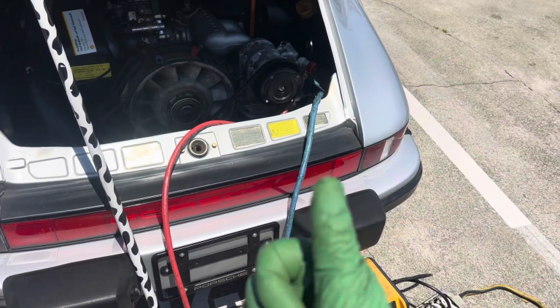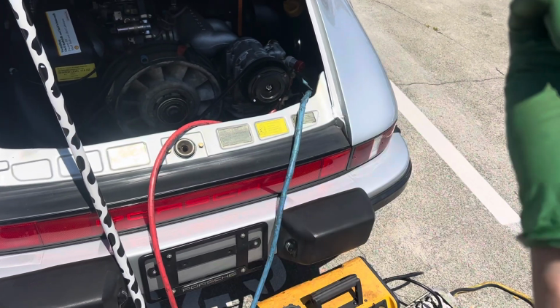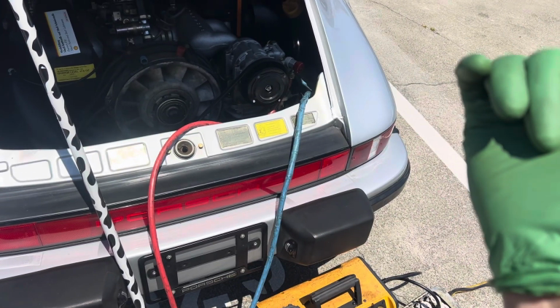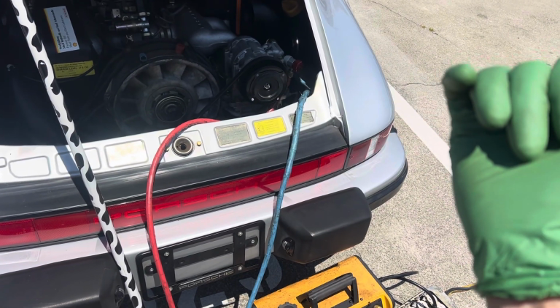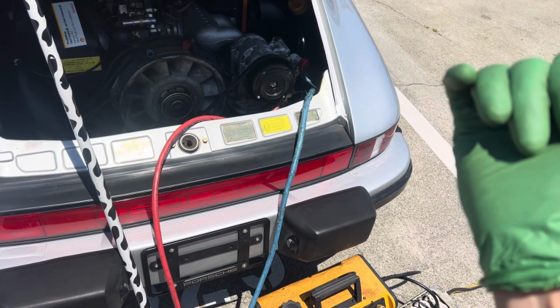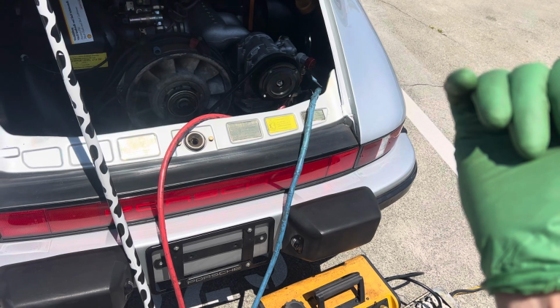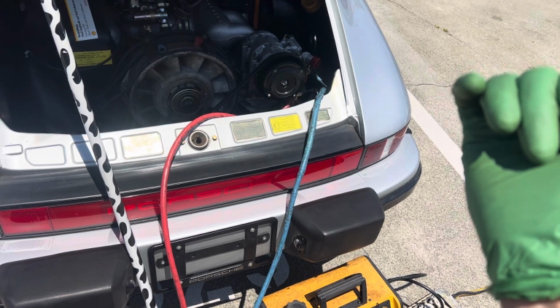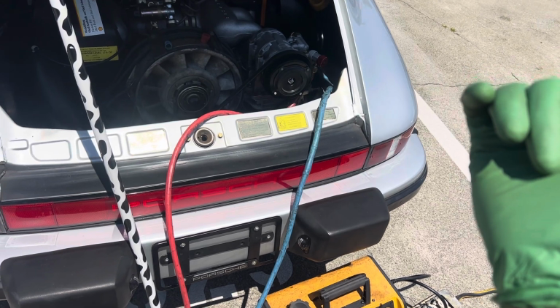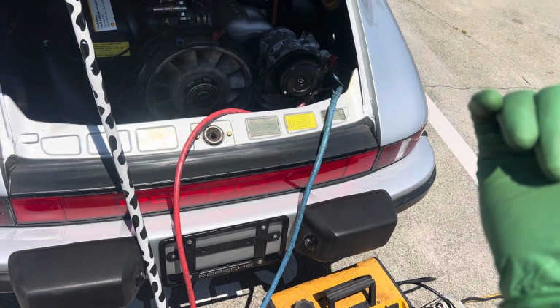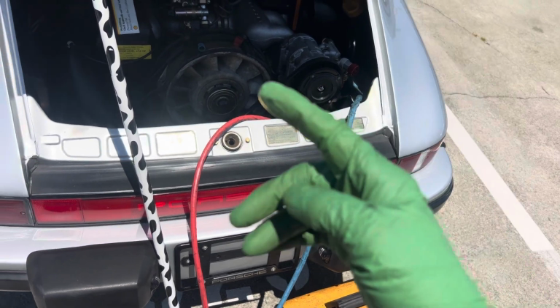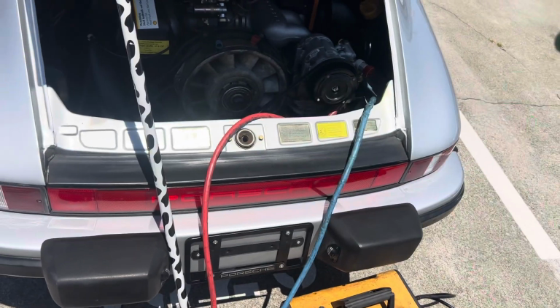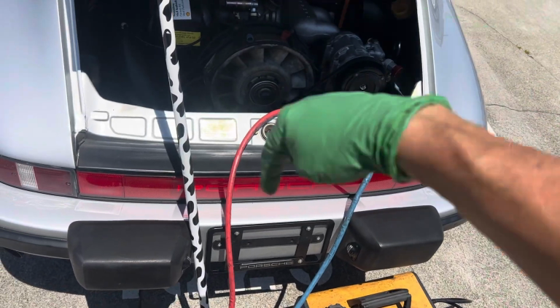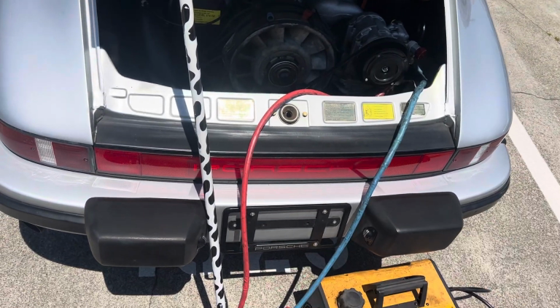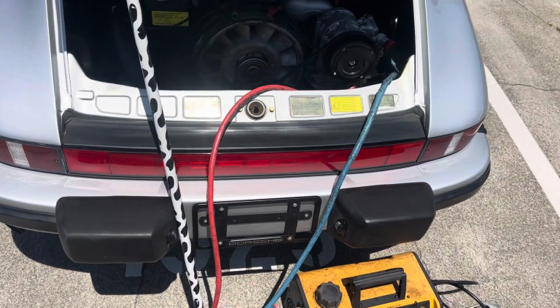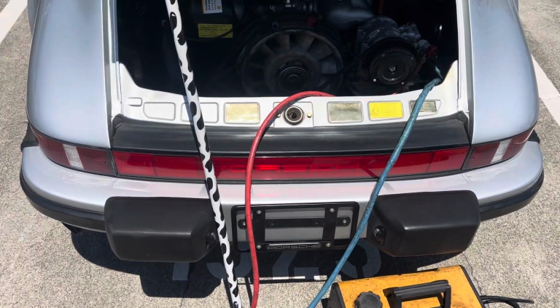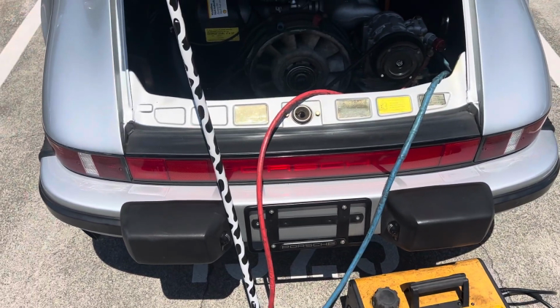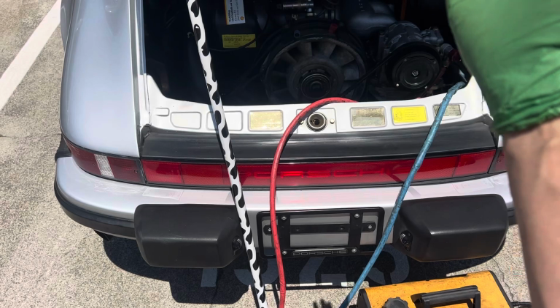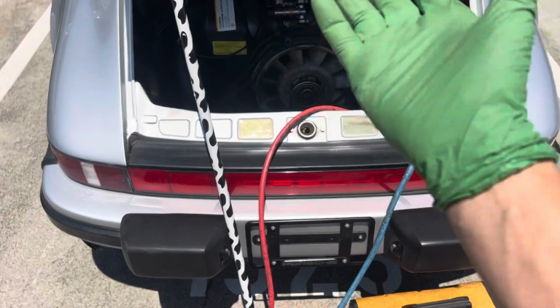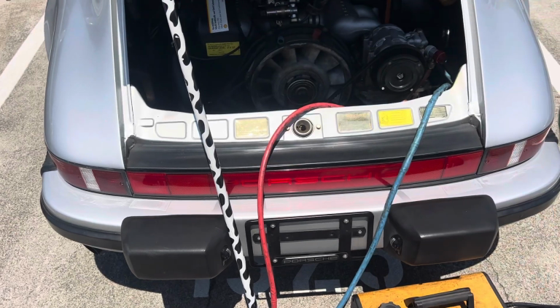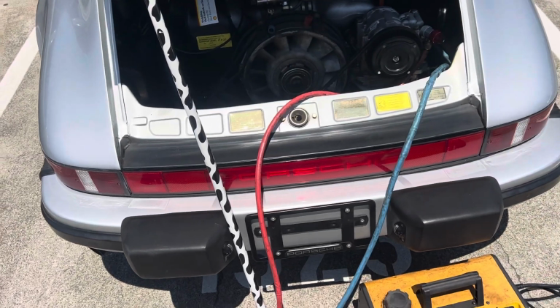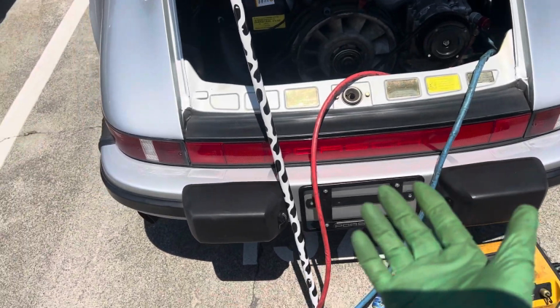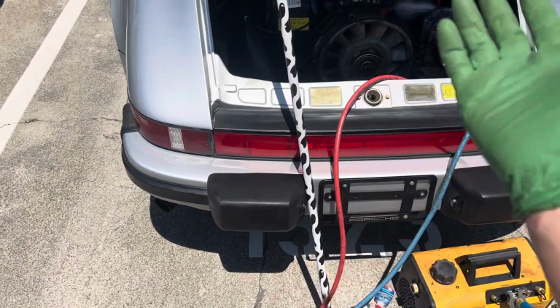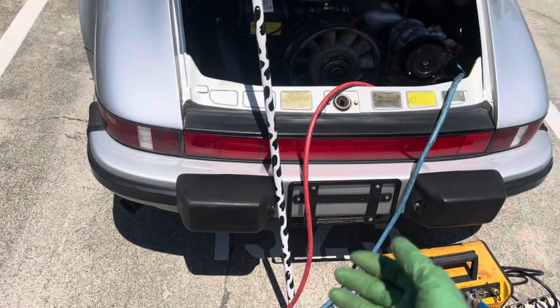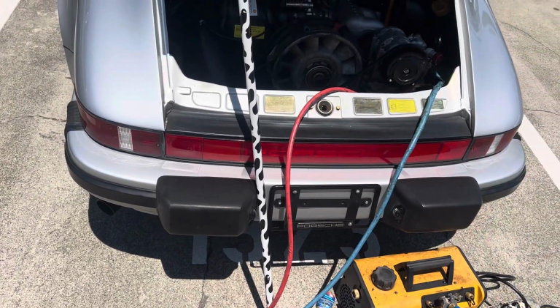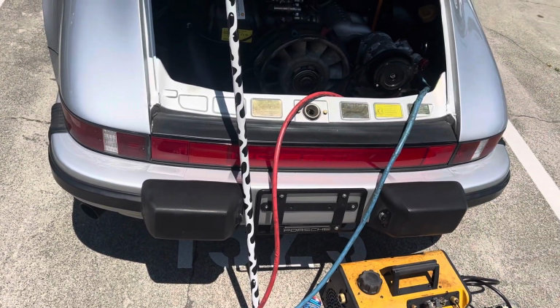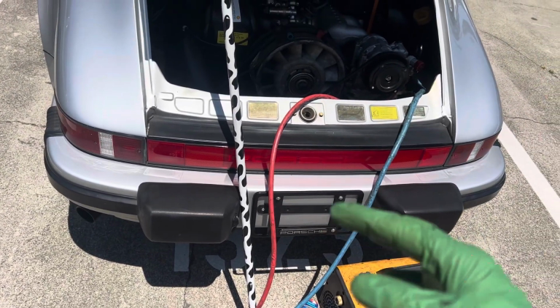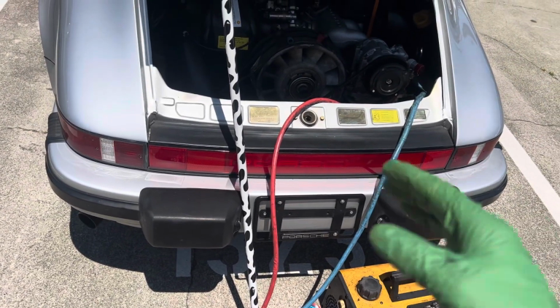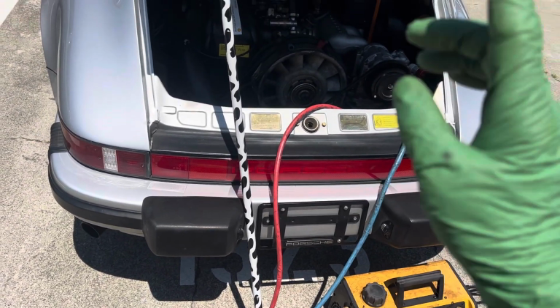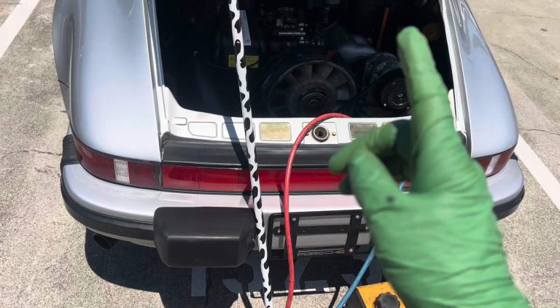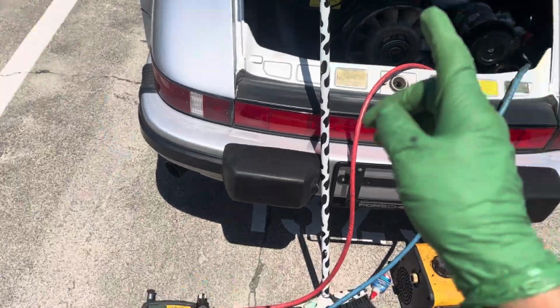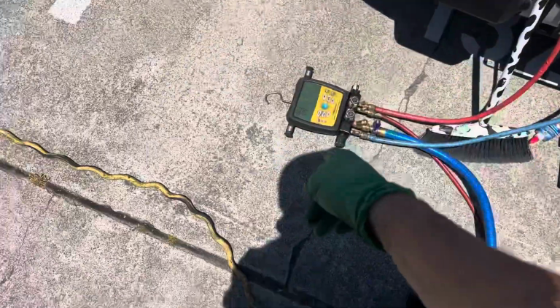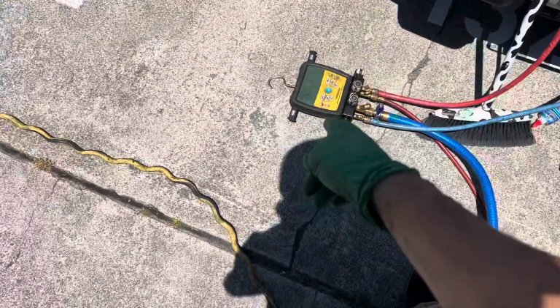Compare that to the other one I made a video on — the Mercedes down the street — where it got down below 500 microns in about three minutes. And that's on a dry system. This is on a wet system.